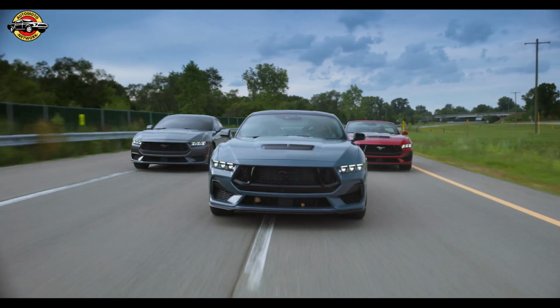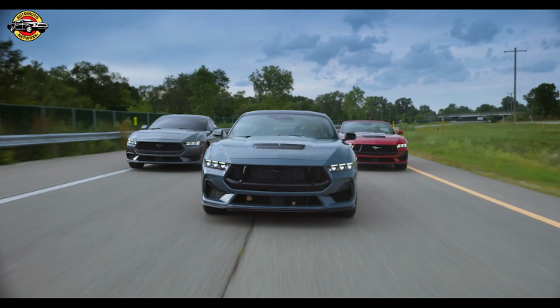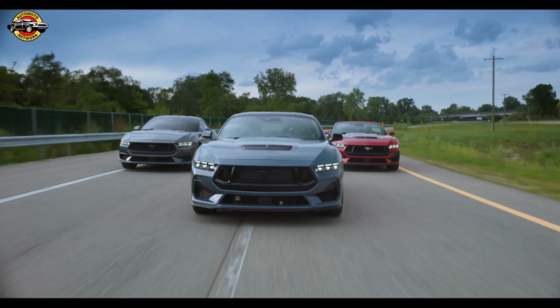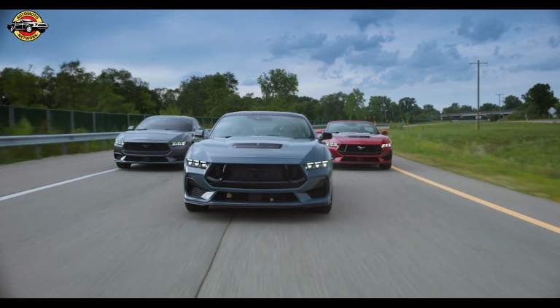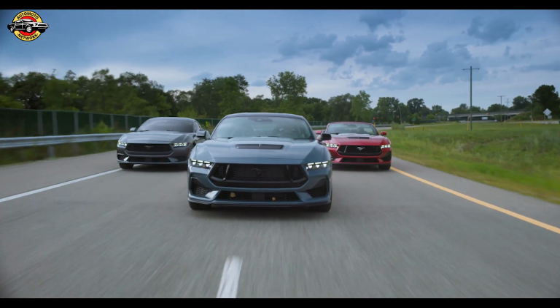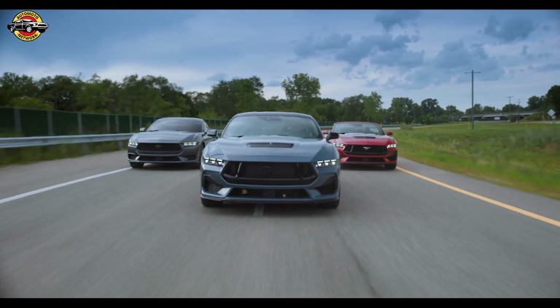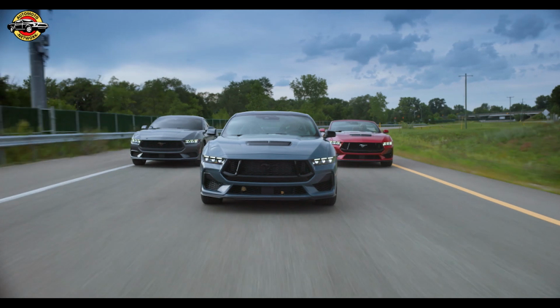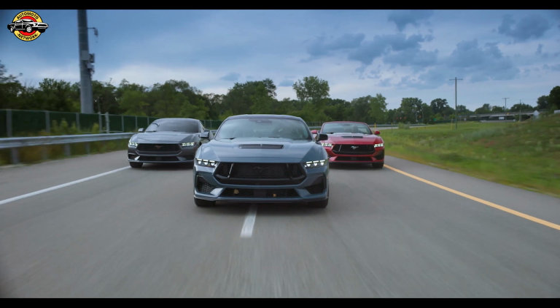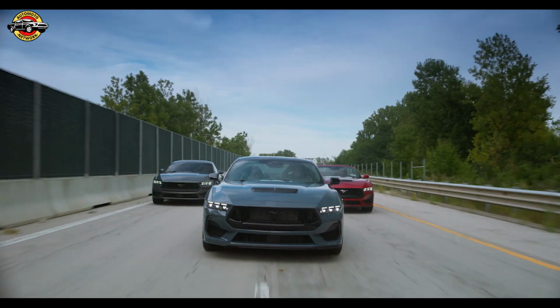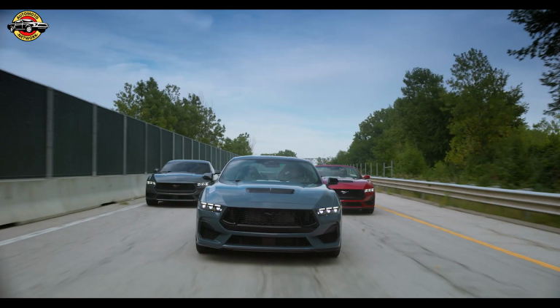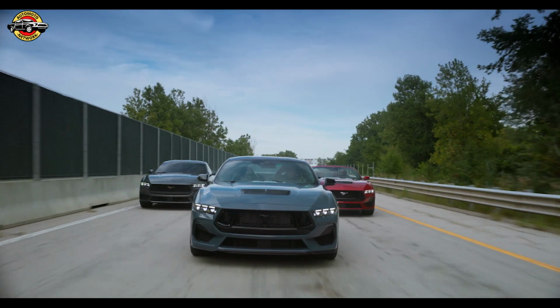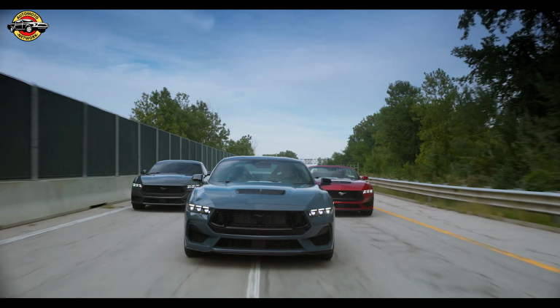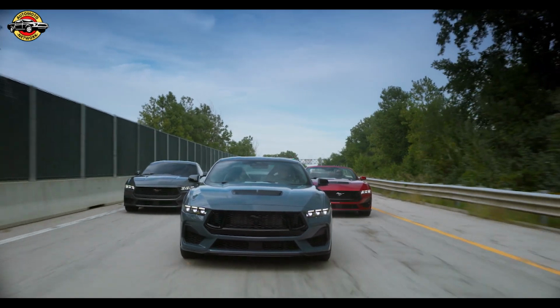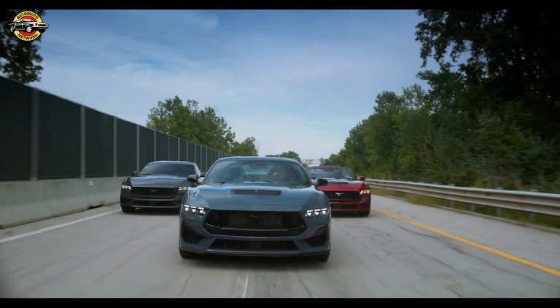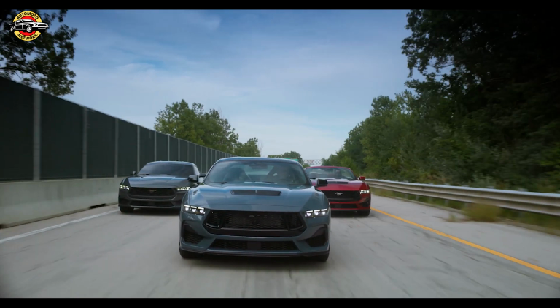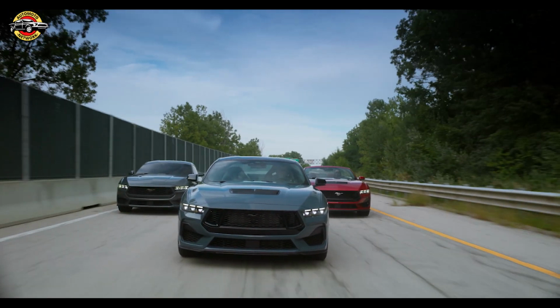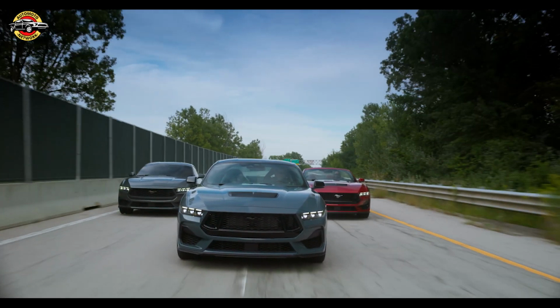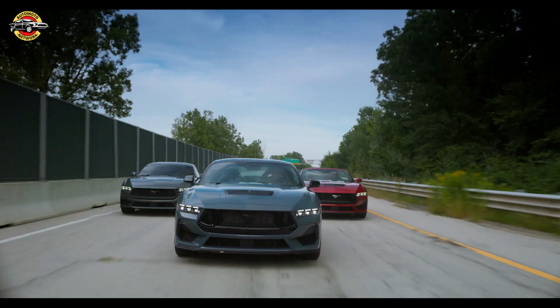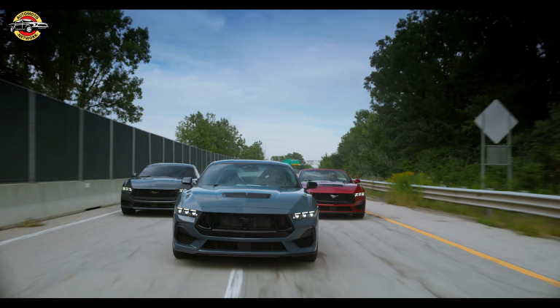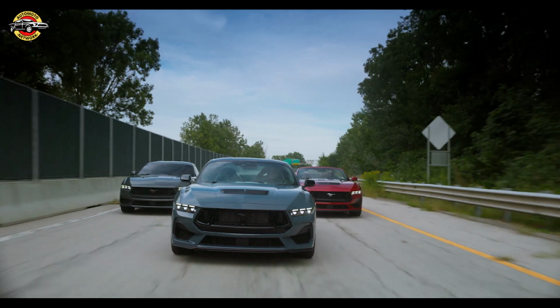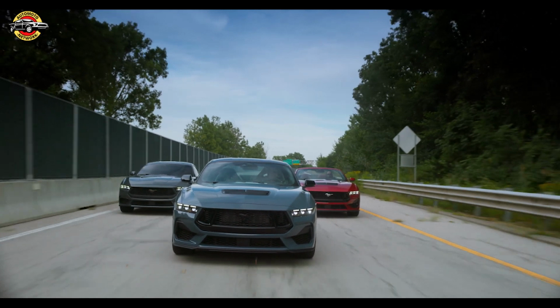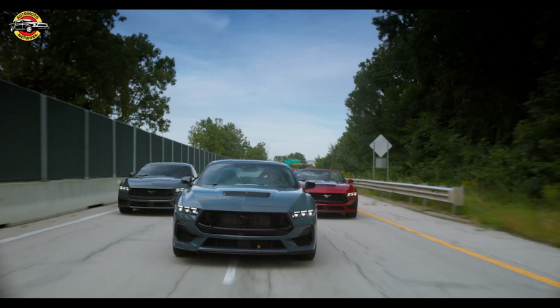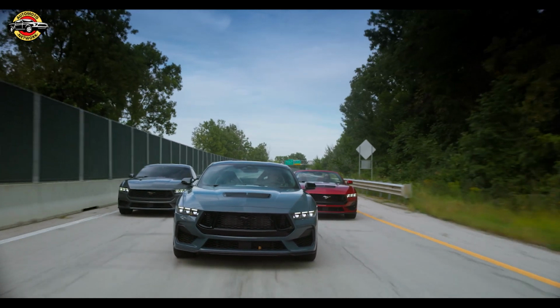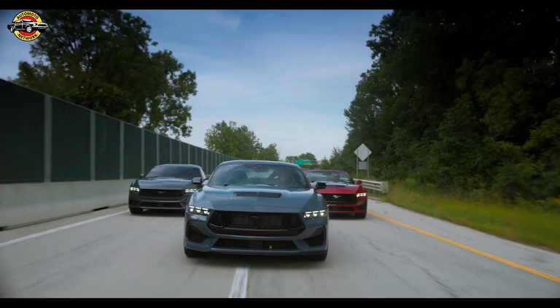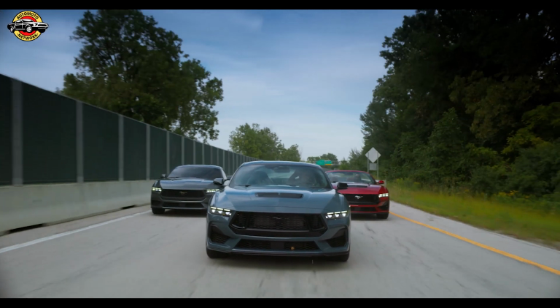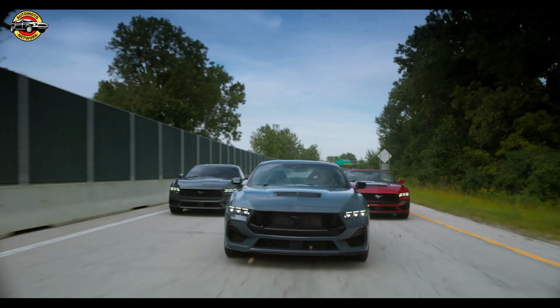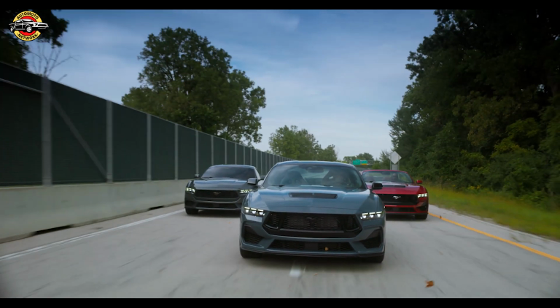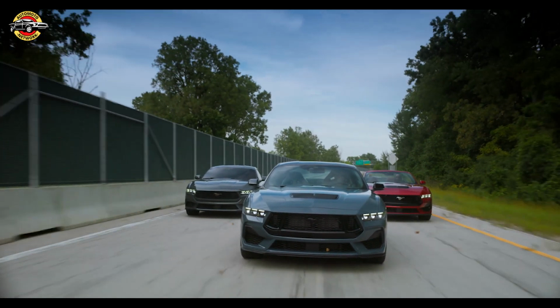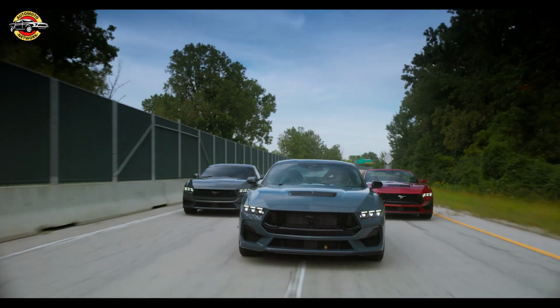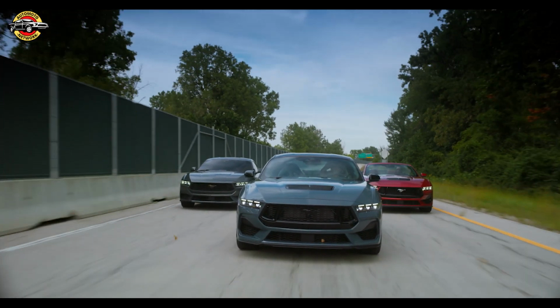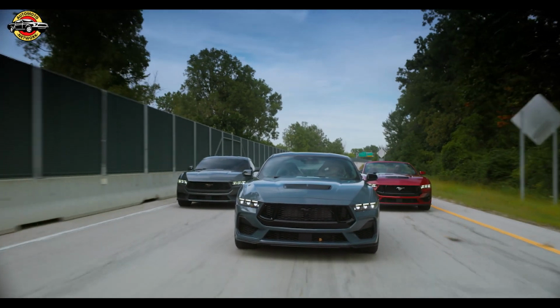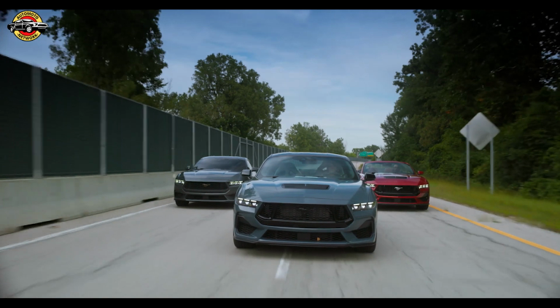Welcome to the all-new Ford Mustang, an iconic nameplate that has been reimagined for the ultimate pony car experience. With its aspirational styling, enhanced performance, and revolutionary digital cockpit, this Mustang takes the thrill of driving to new heights.